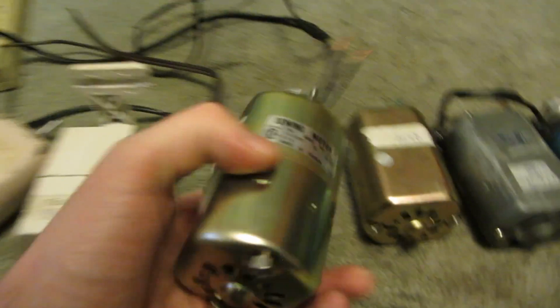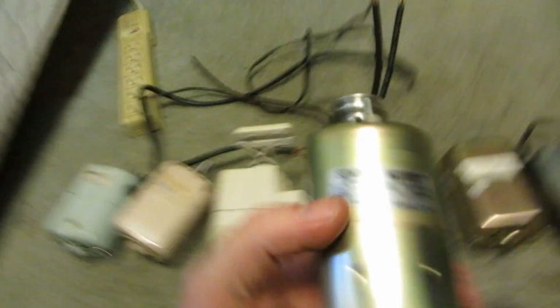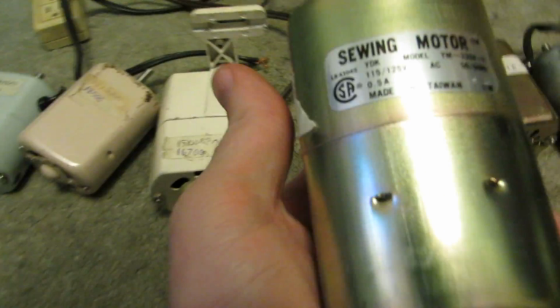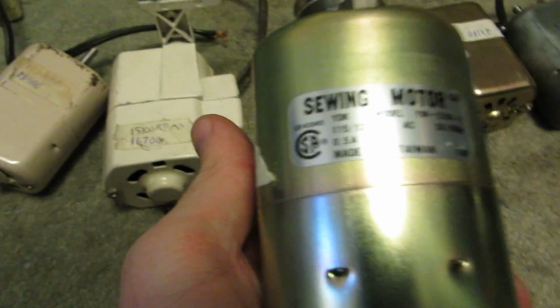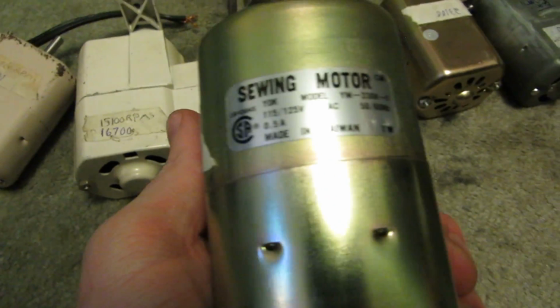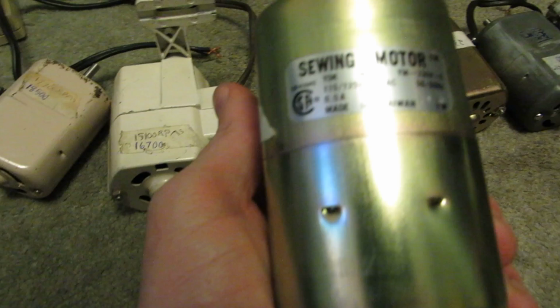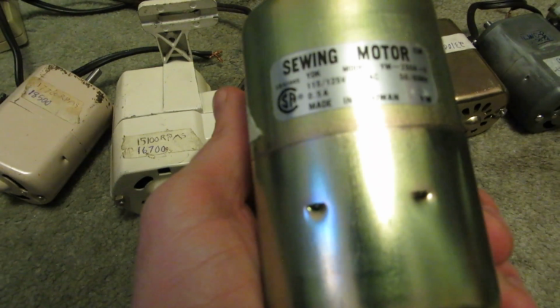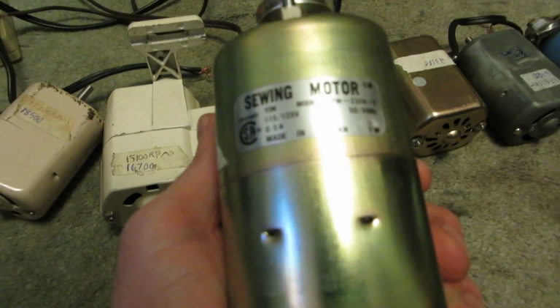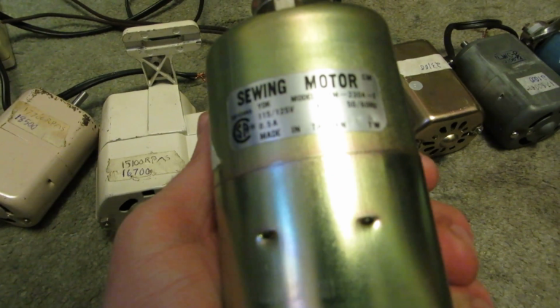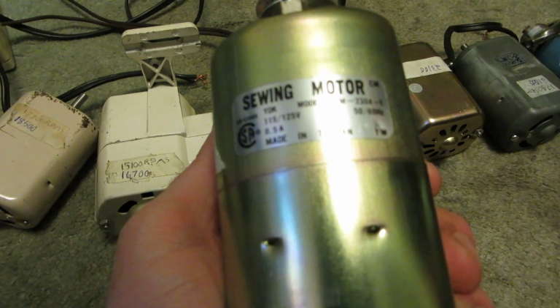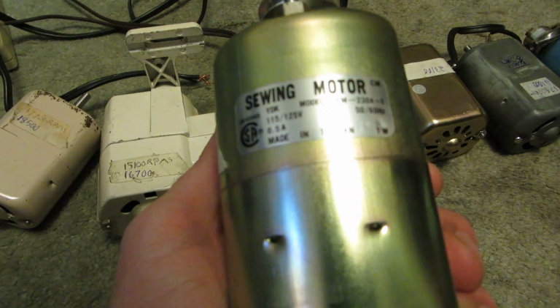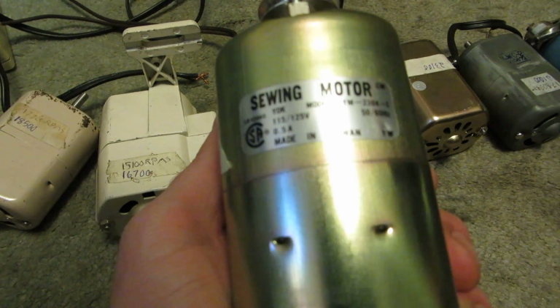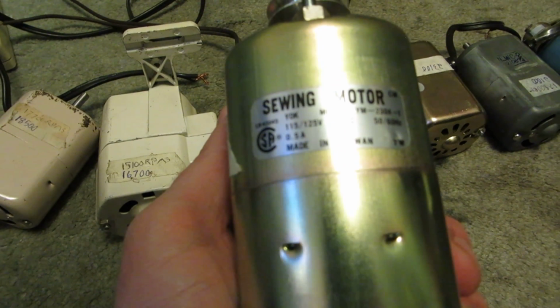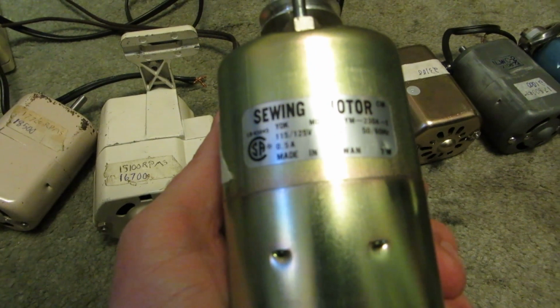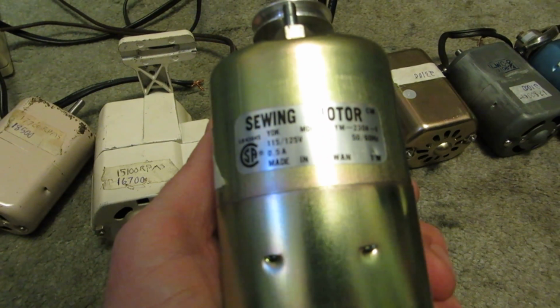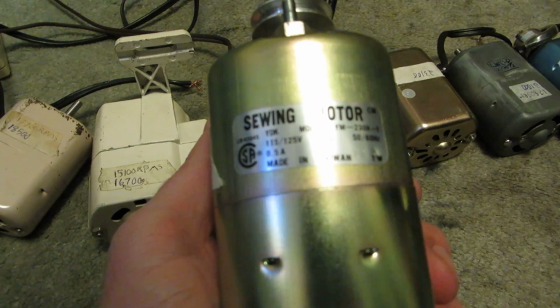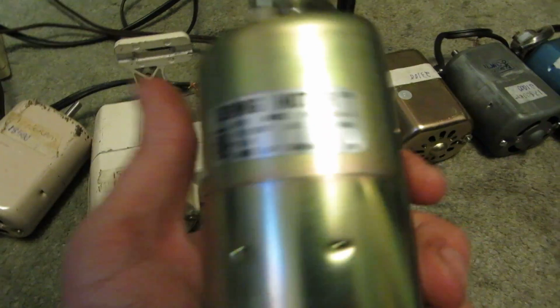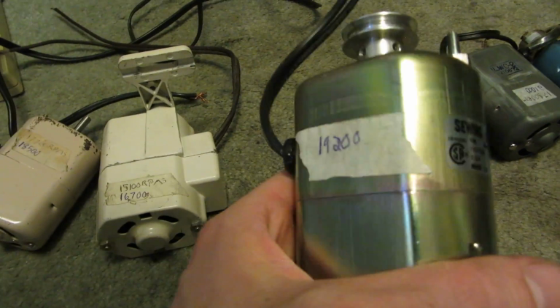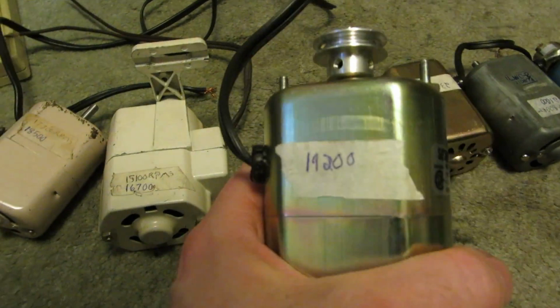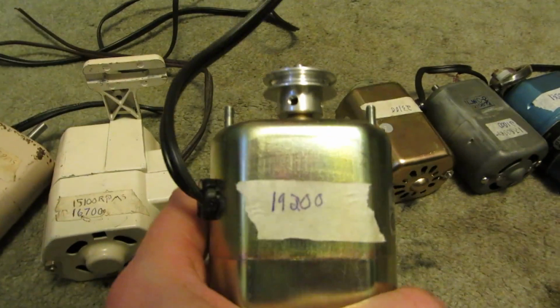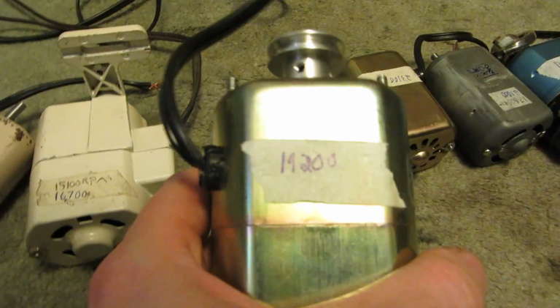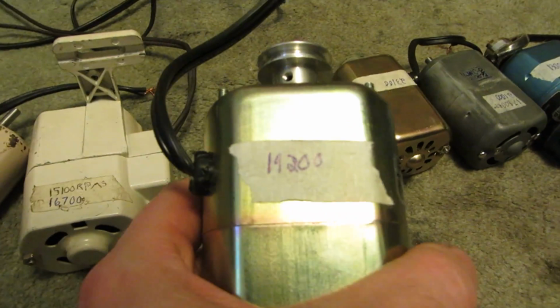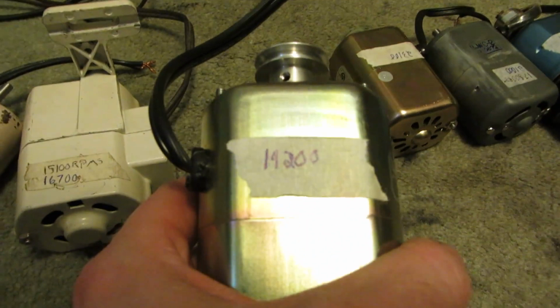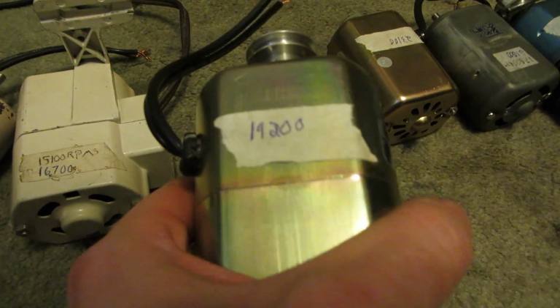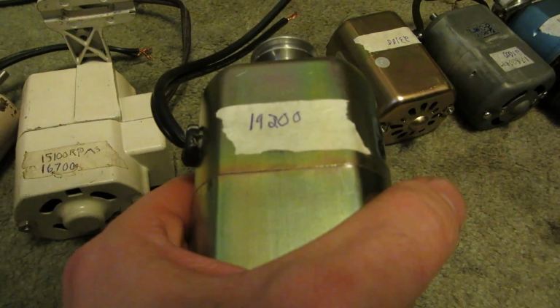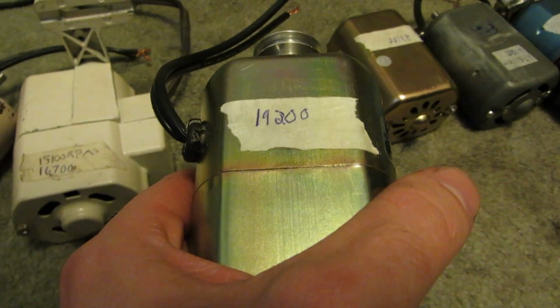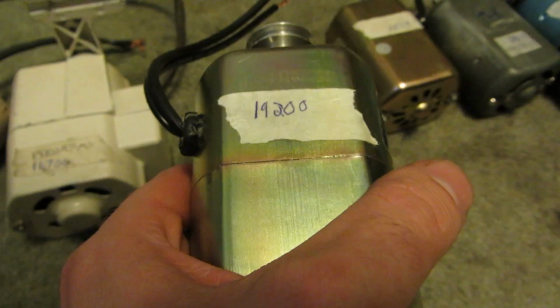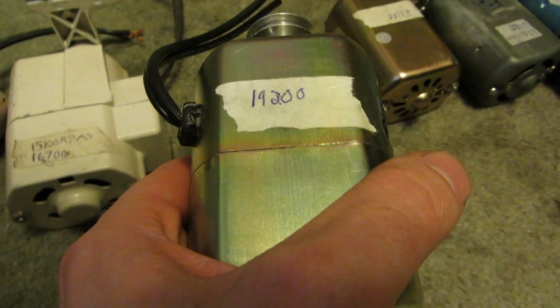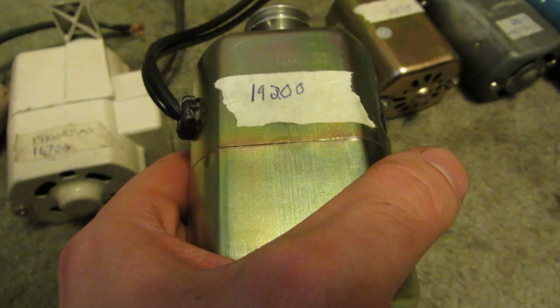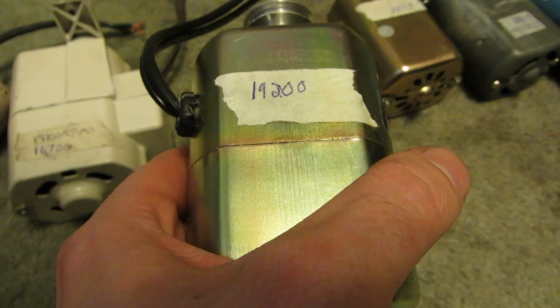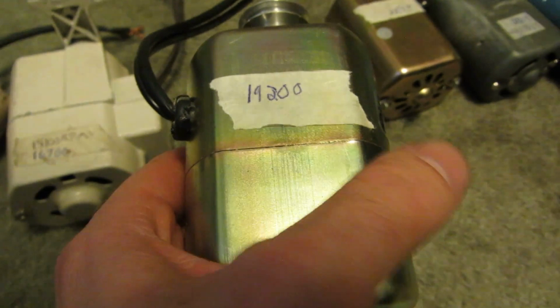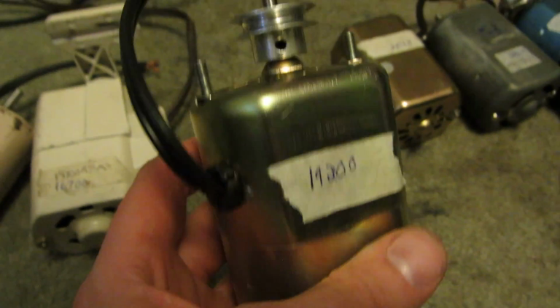Next up is just another generic sewing motor, made in Taiwan — 0.5 amps, 120 volts. I don't know what this was before I took the fan blade out, but now it's 19,200 RPM.